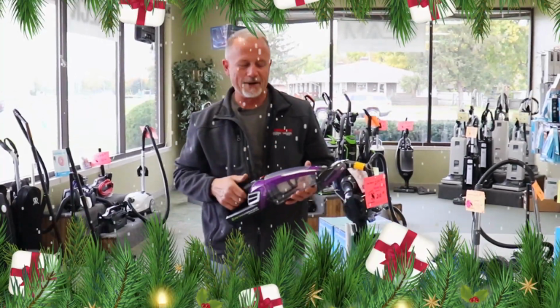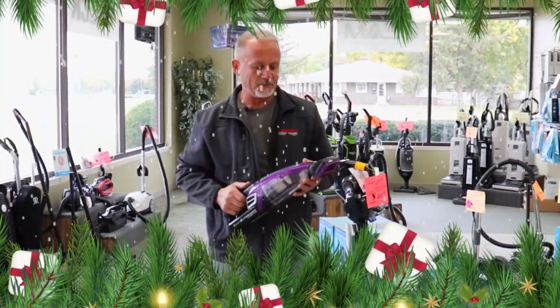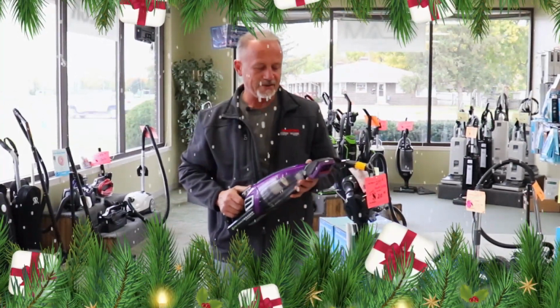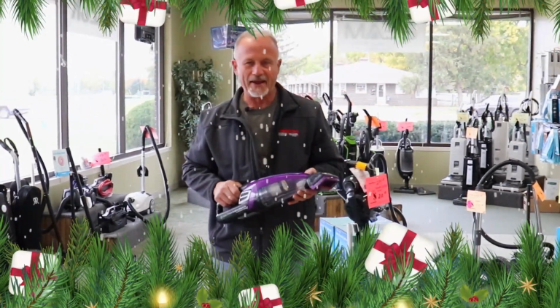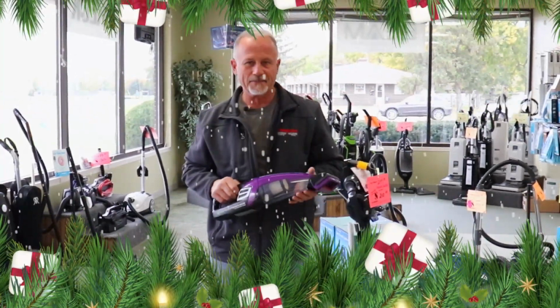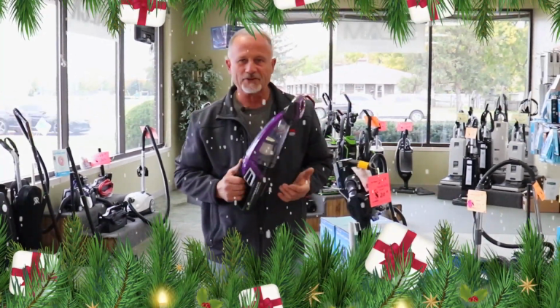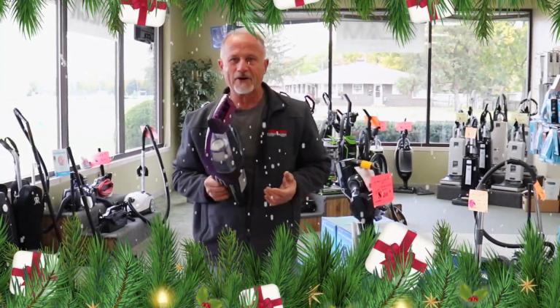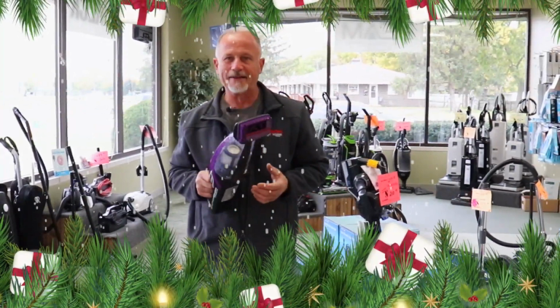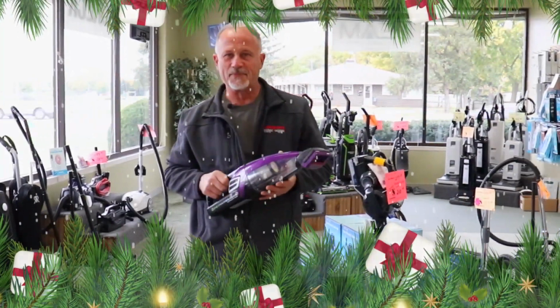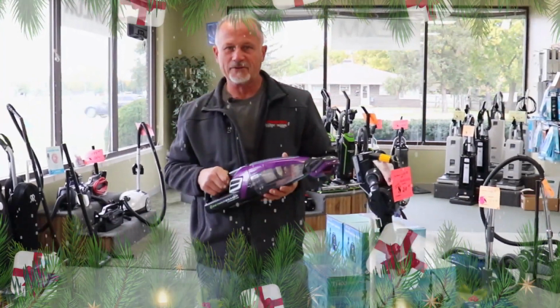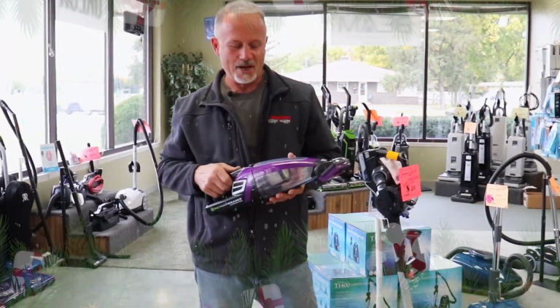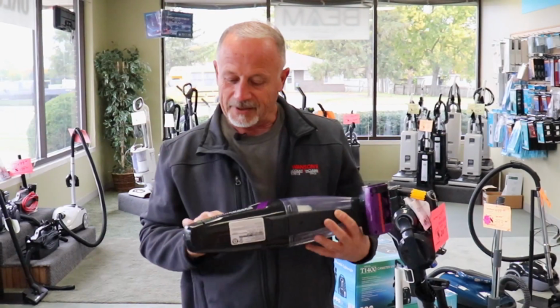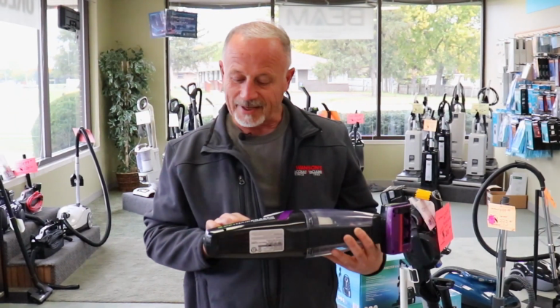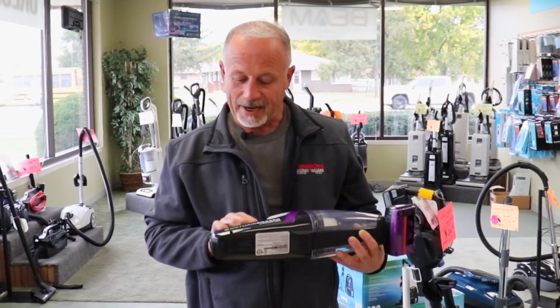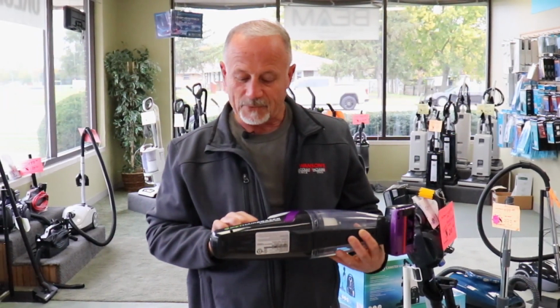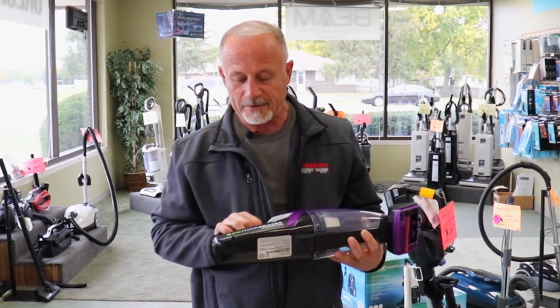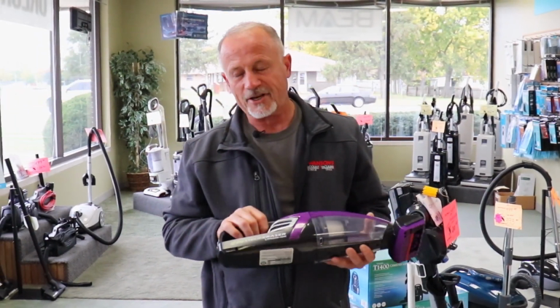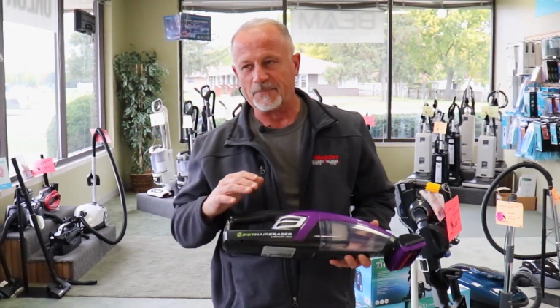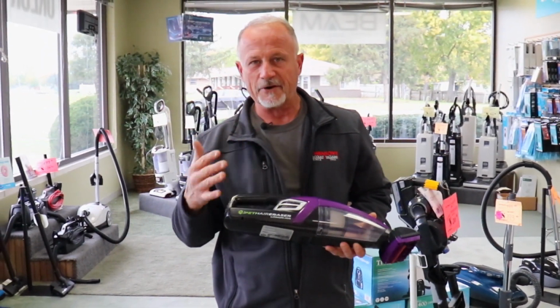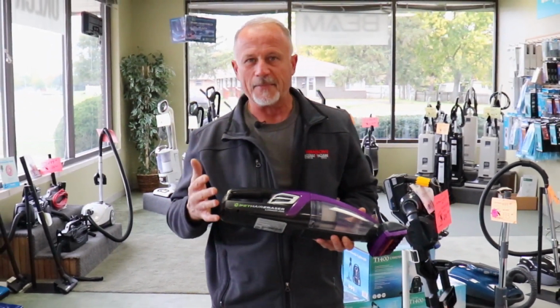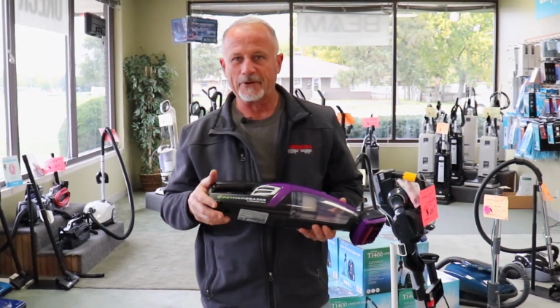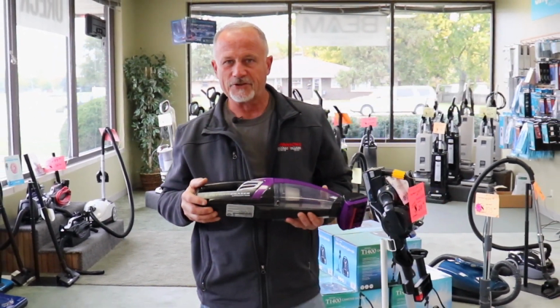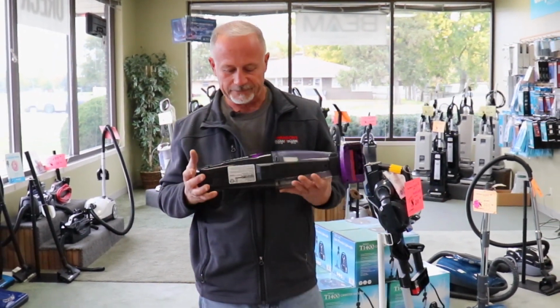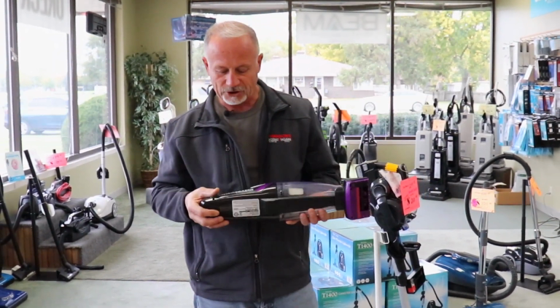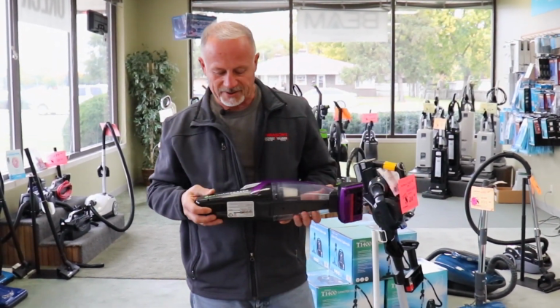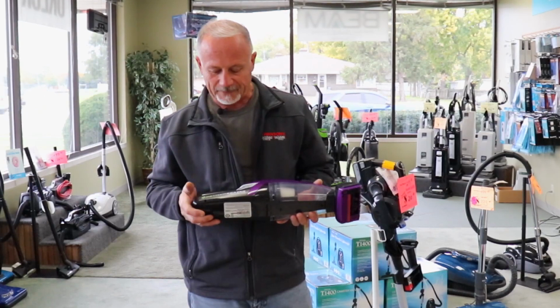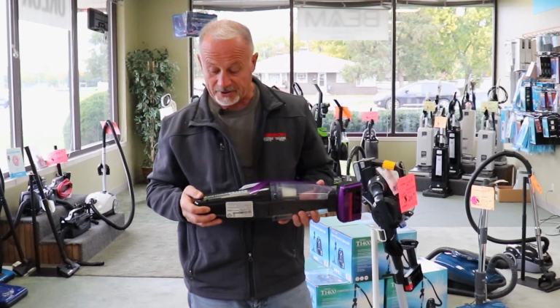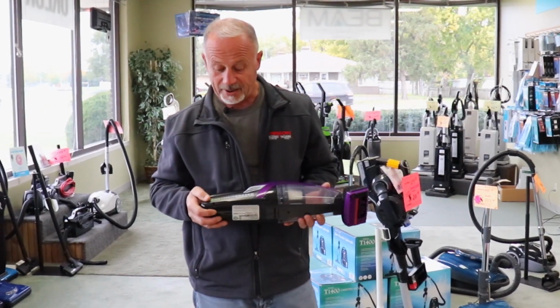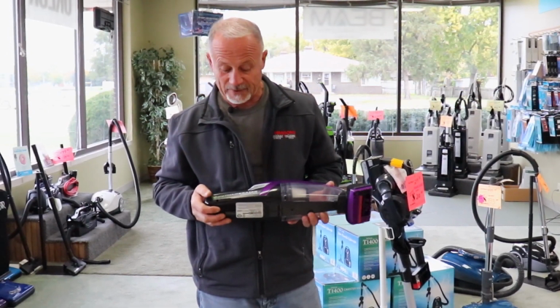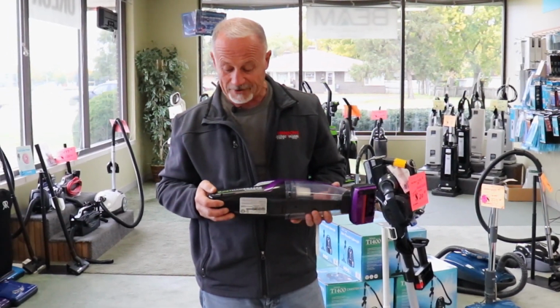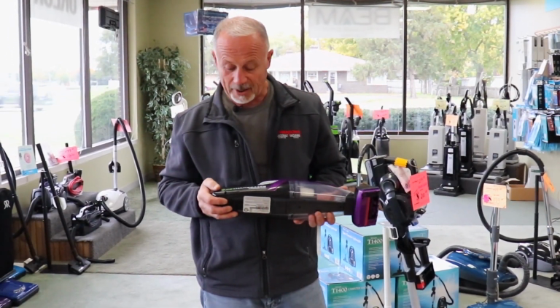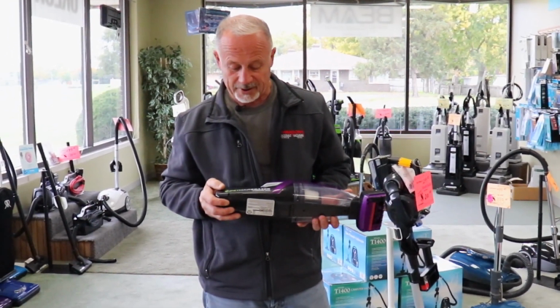Brent from Swanson's Vacuum. These are some of our holiday specials. The cordless stick category has been very, very popular this year, so these are something we sell a ton of and have had very good luck with.